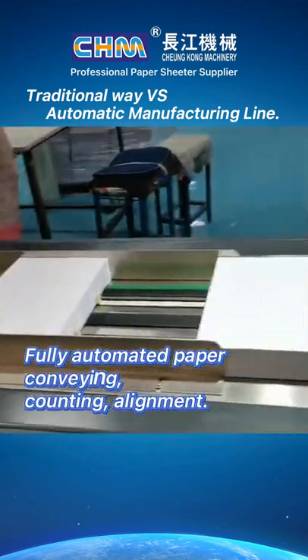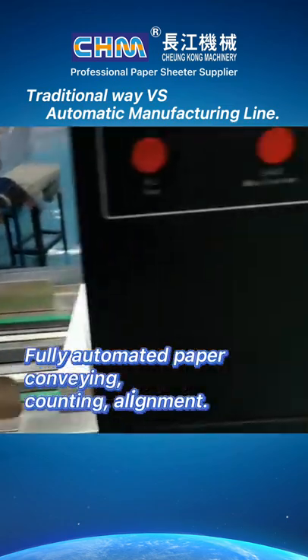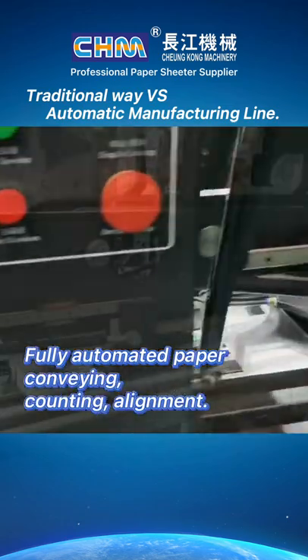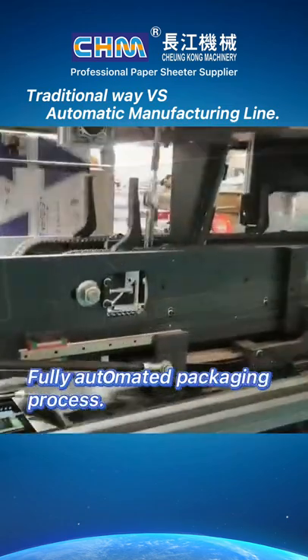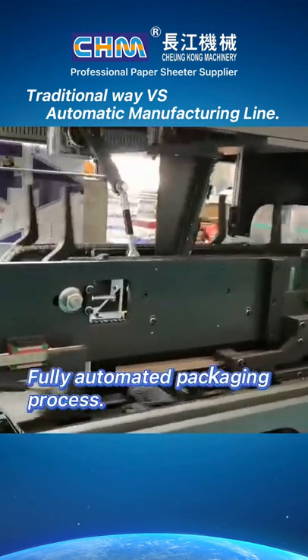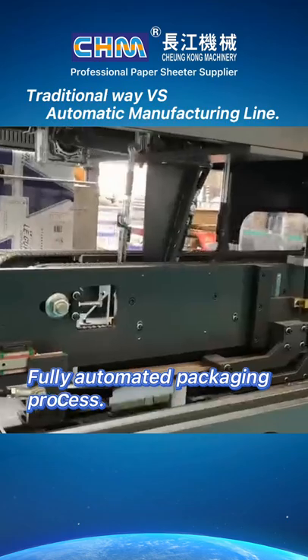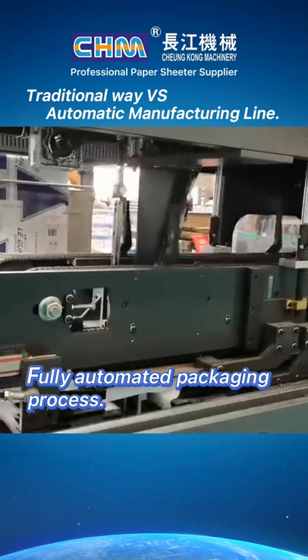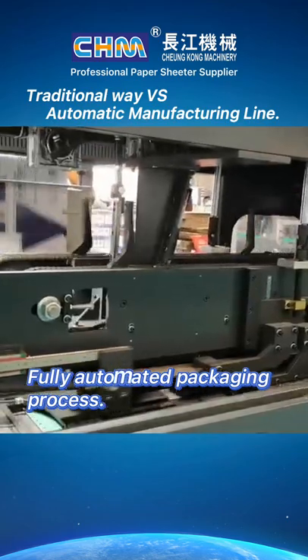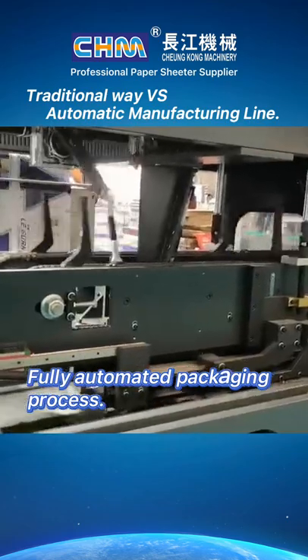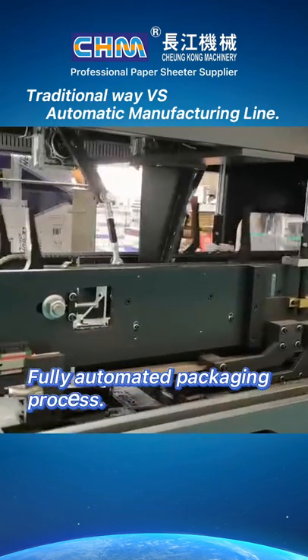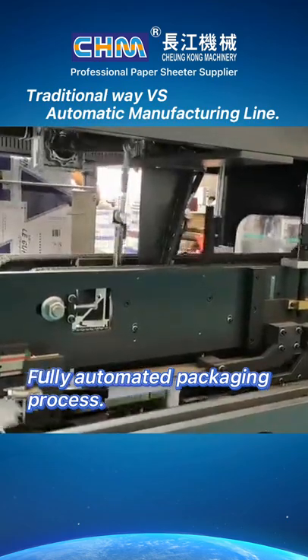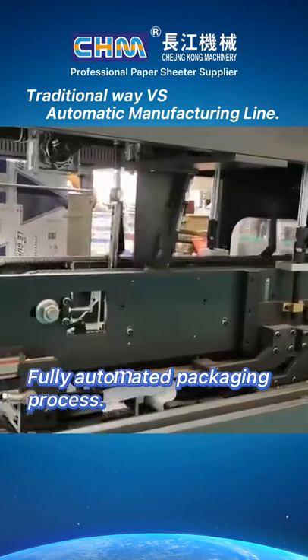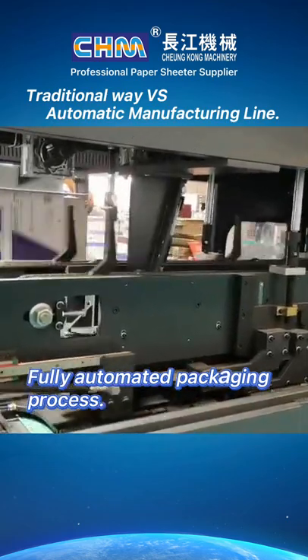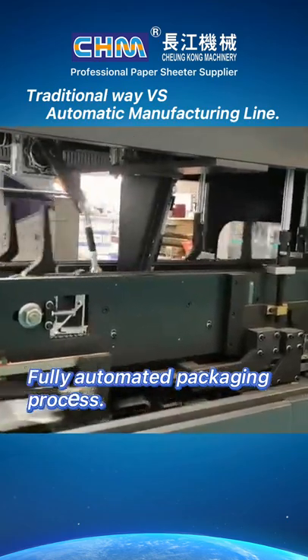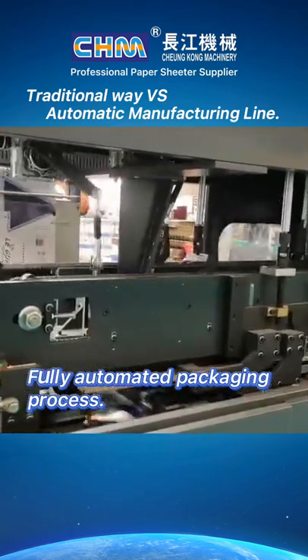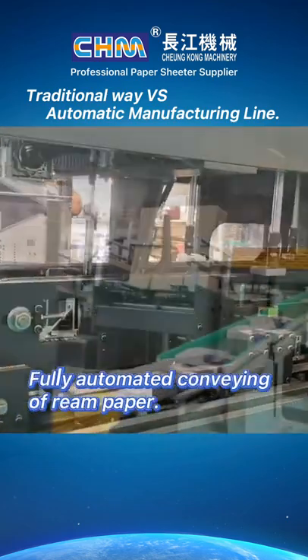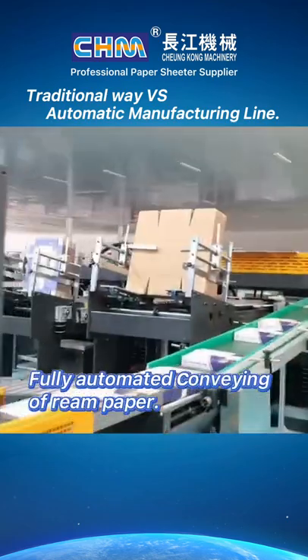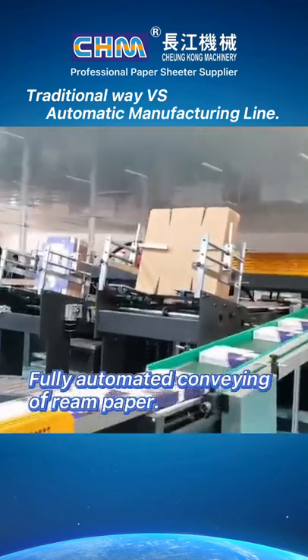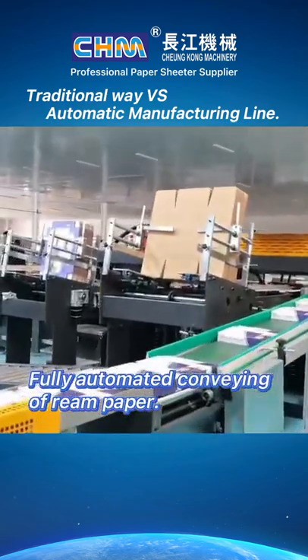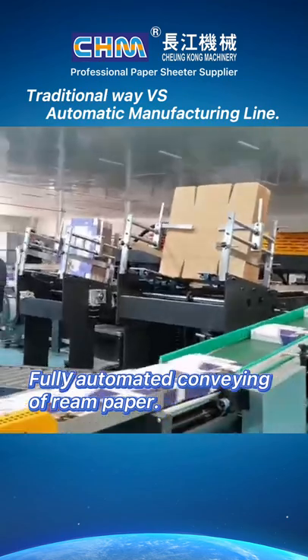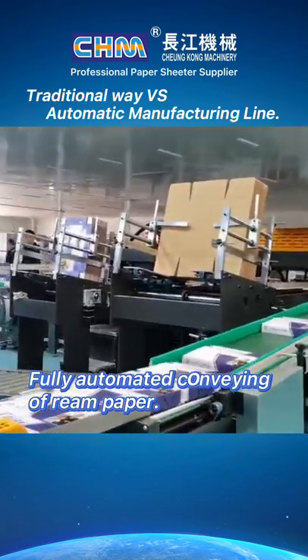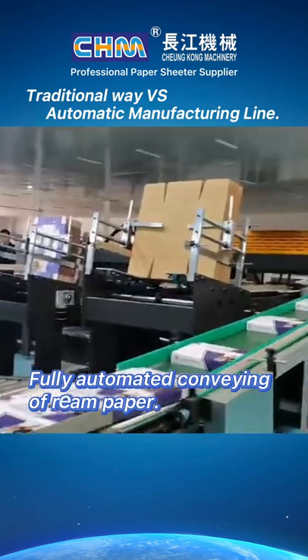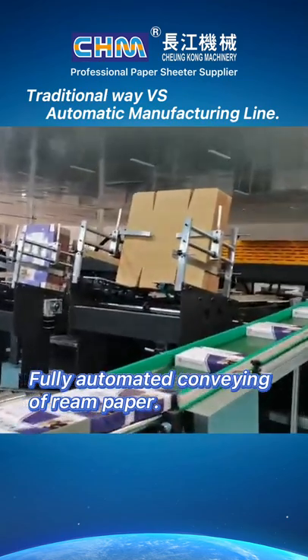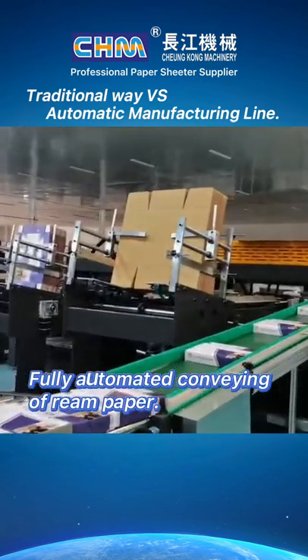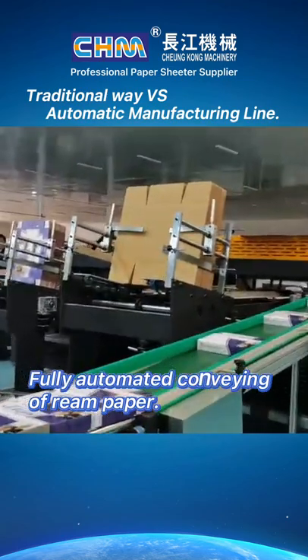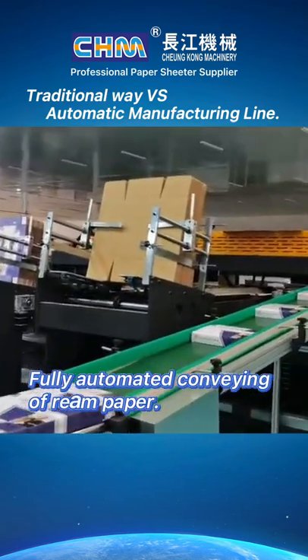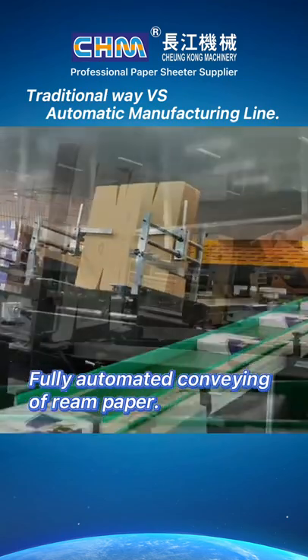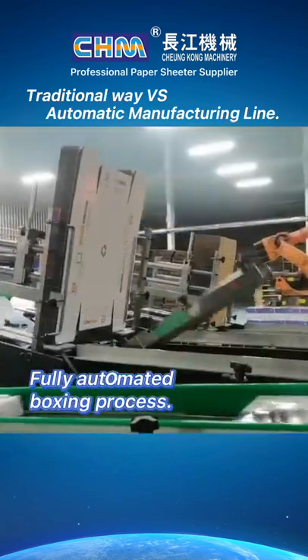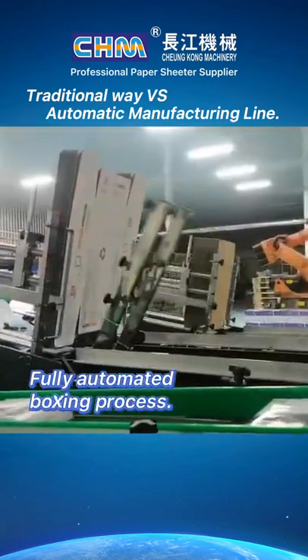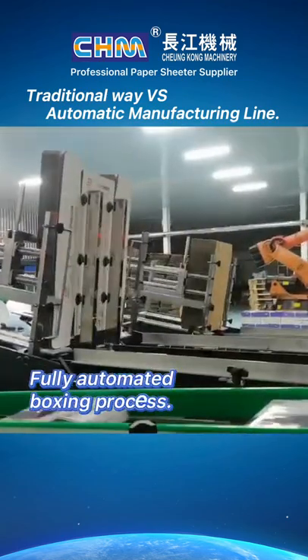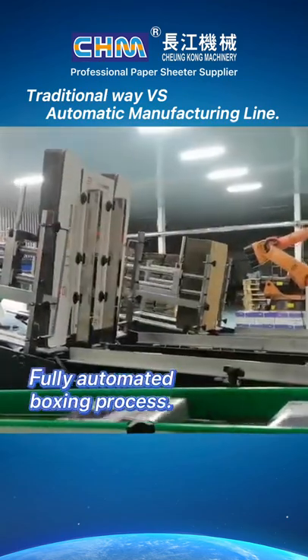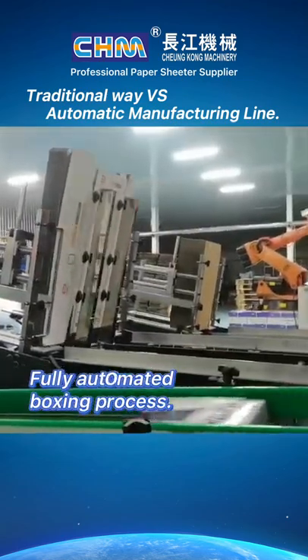Fully automated packaging process. Fully automated conveying of green paper. Fully automated boxing process.